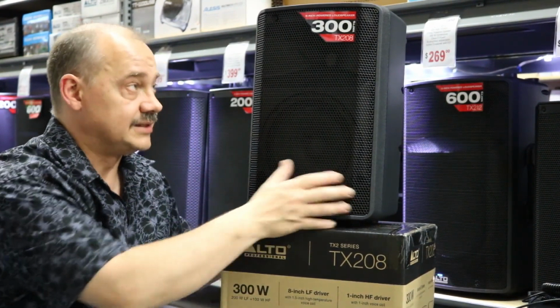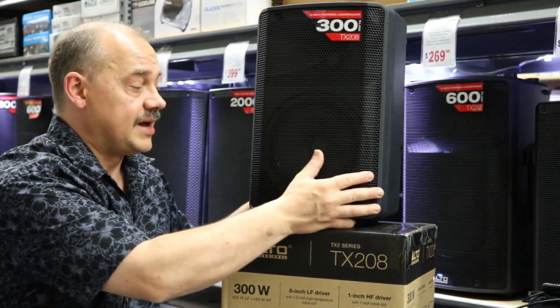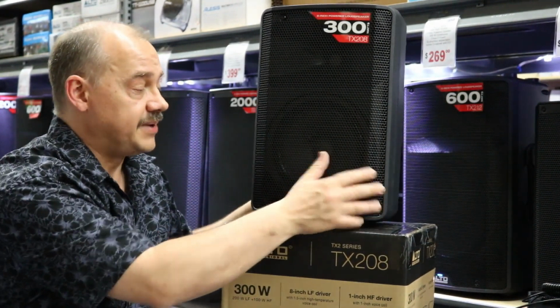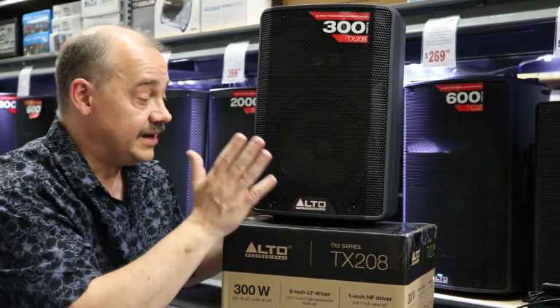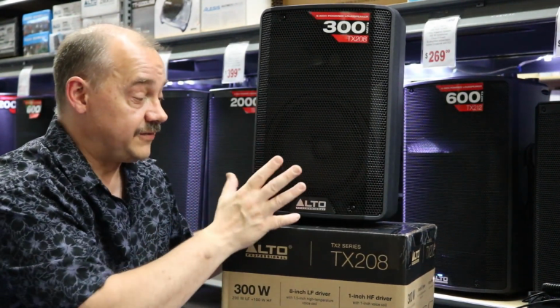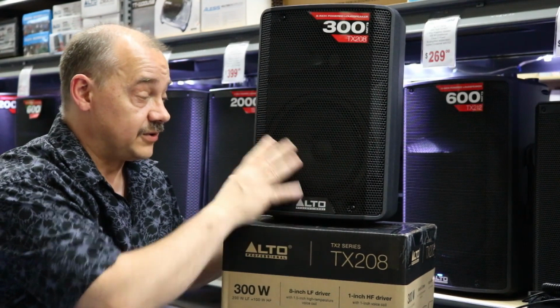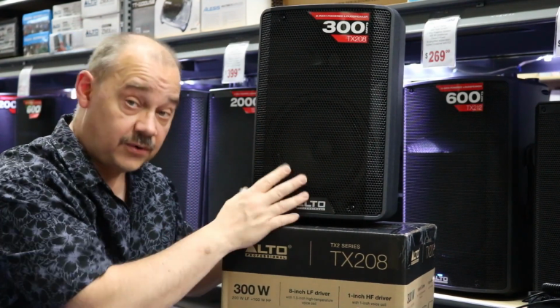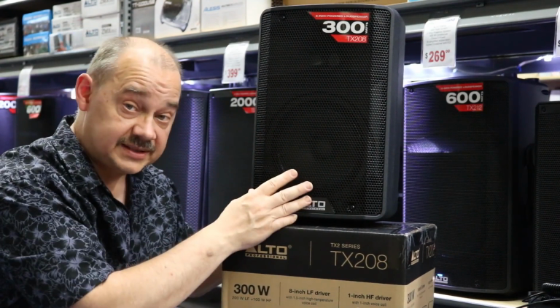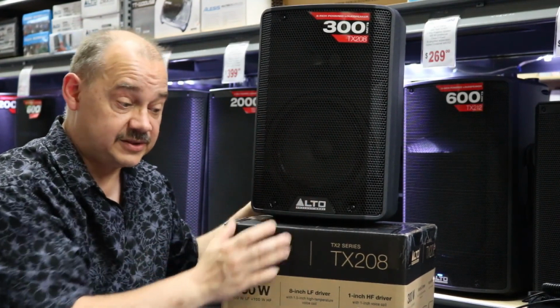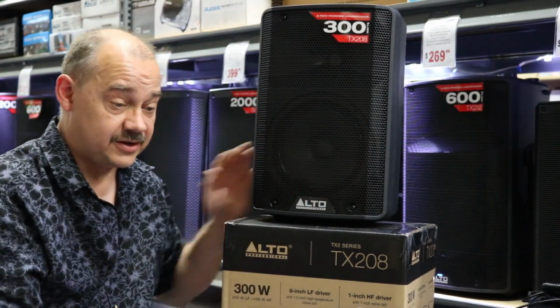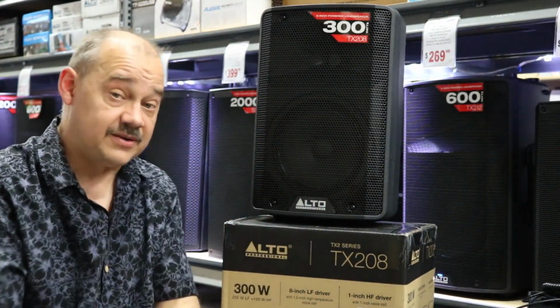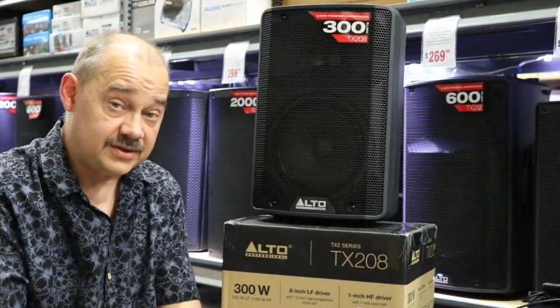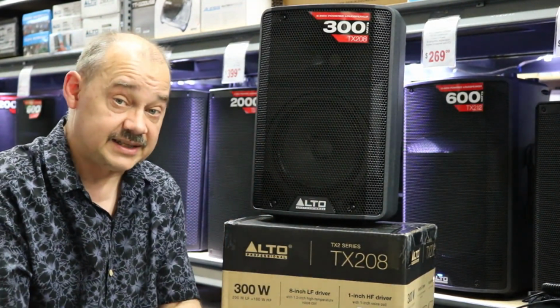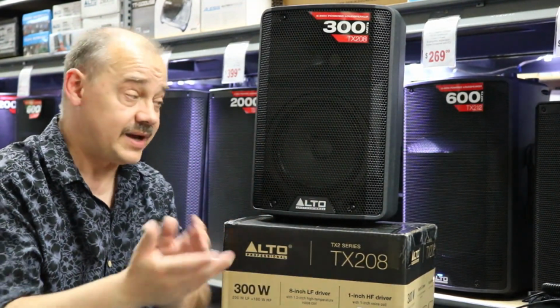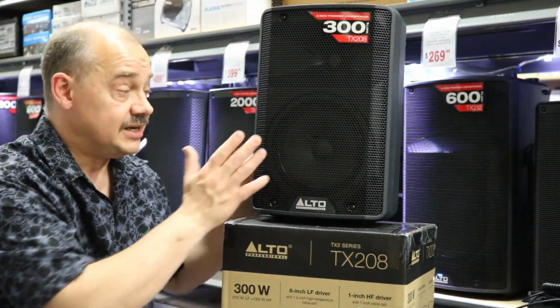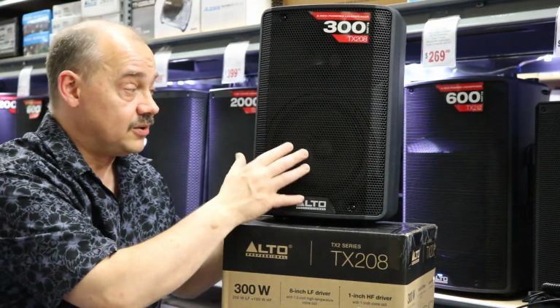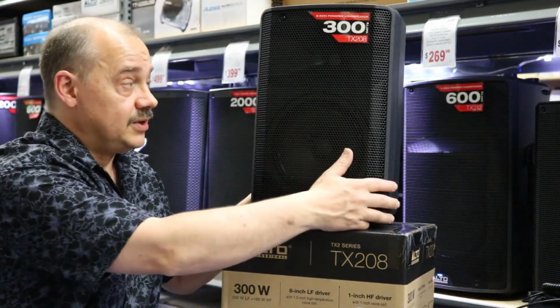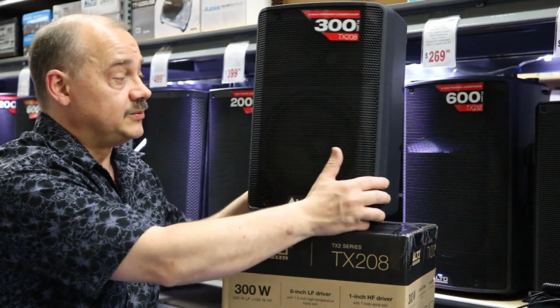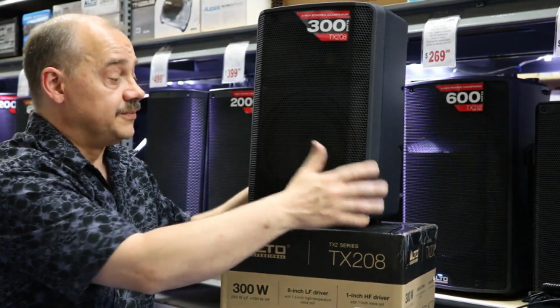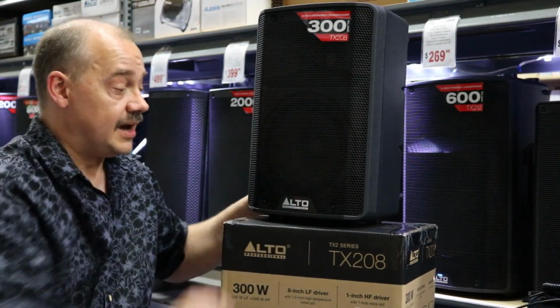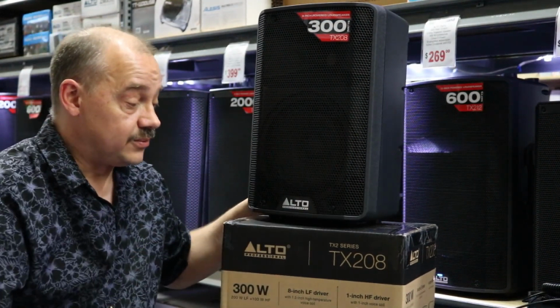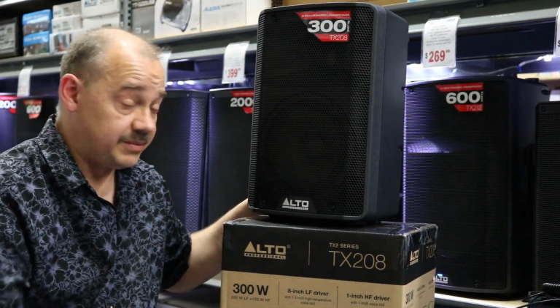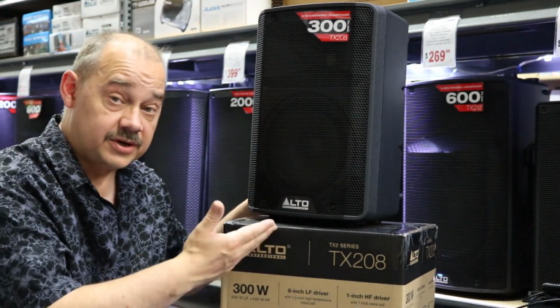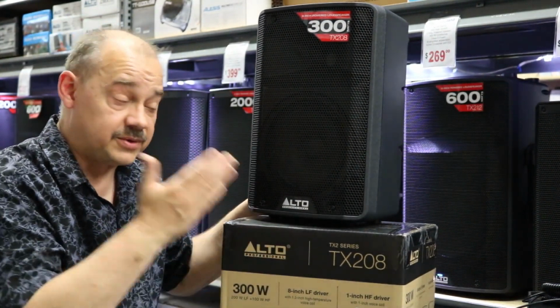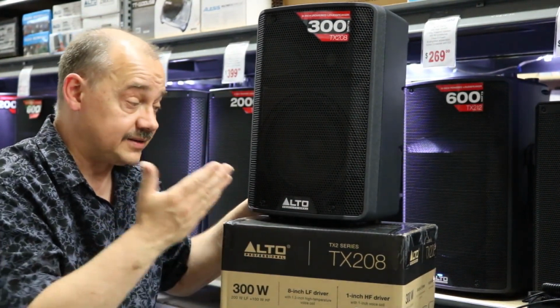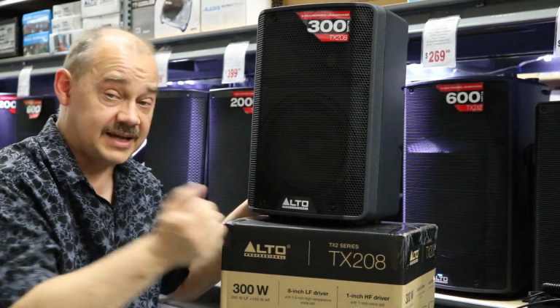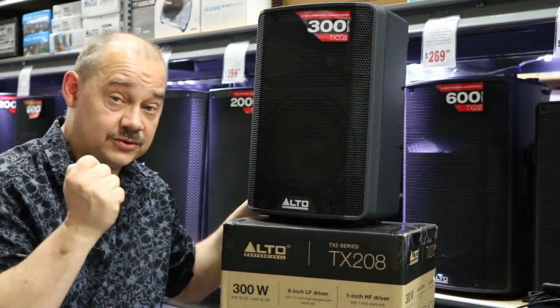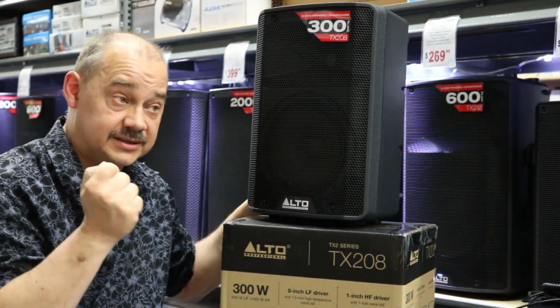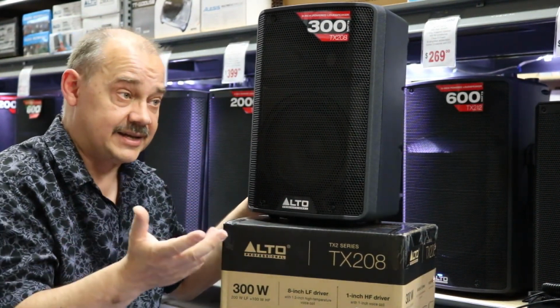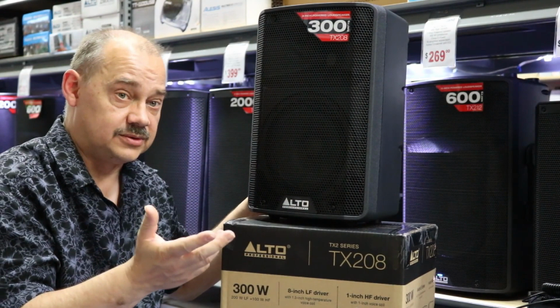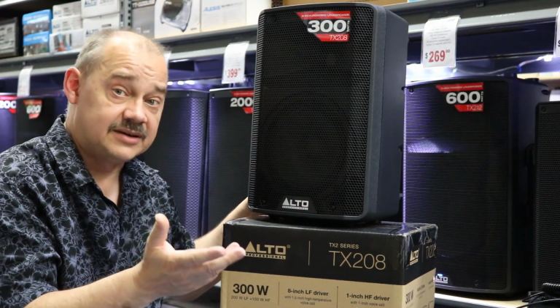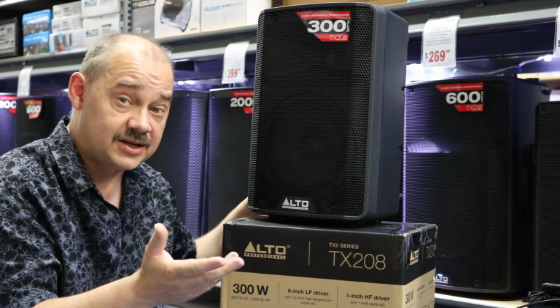That's a lot of power. But if you're looking for good performance out of a speaker that you're going to have right in front of you, let's say set up as a wedge, really nice way to go. From here, what we're going to do is take a time to actually do an actual sound test on it.